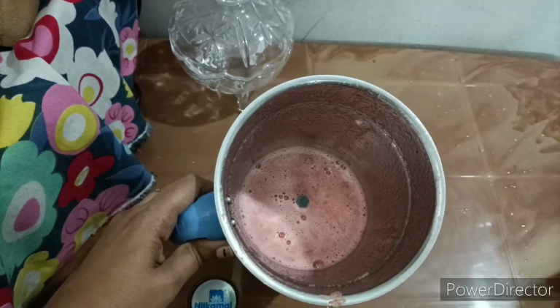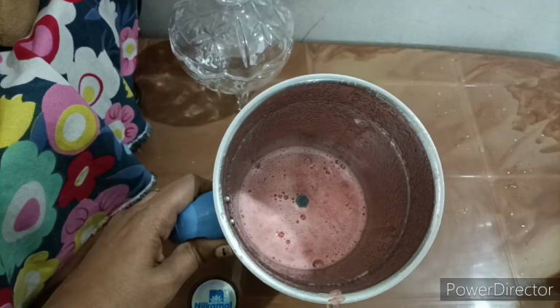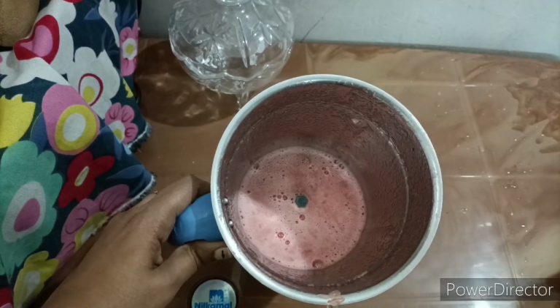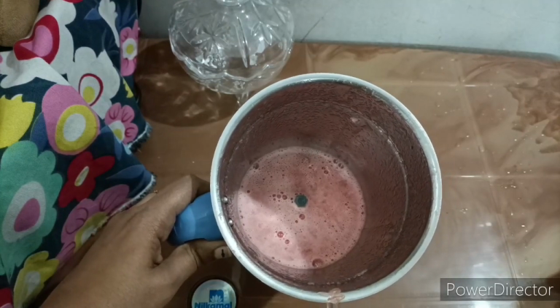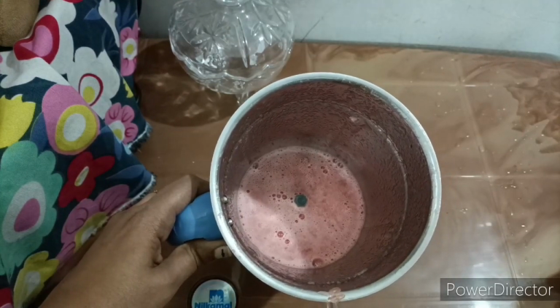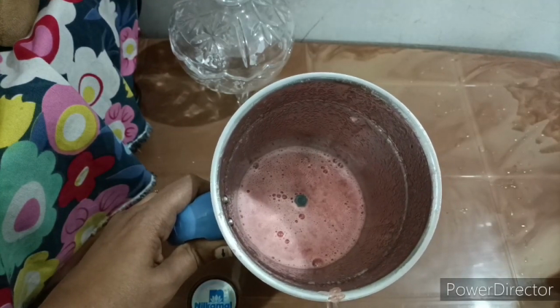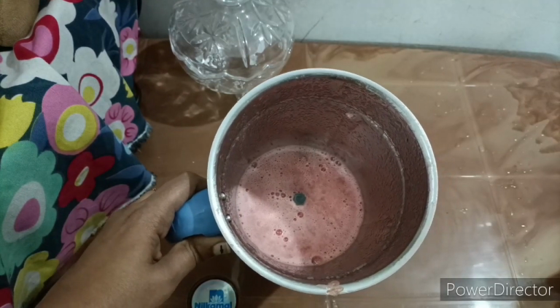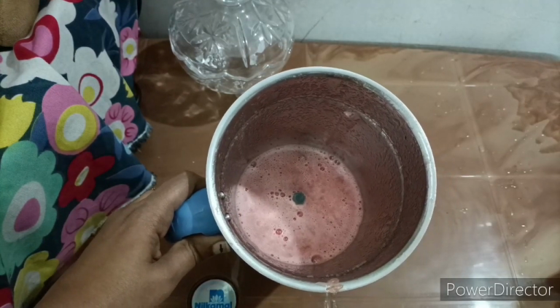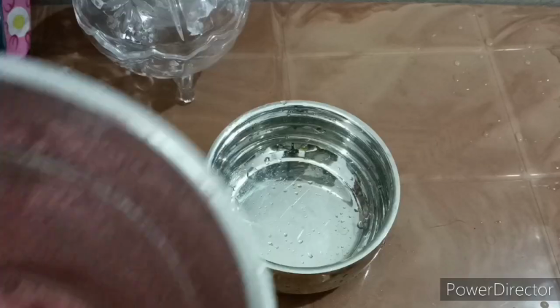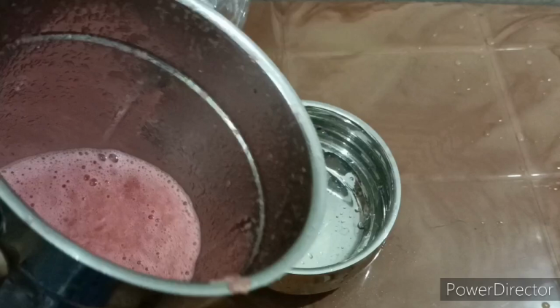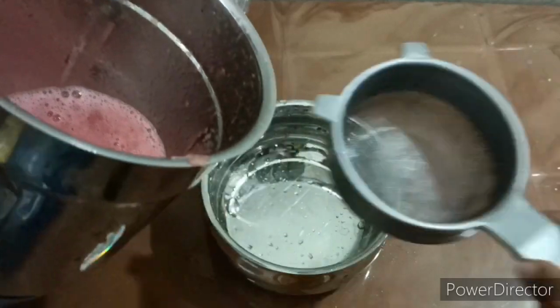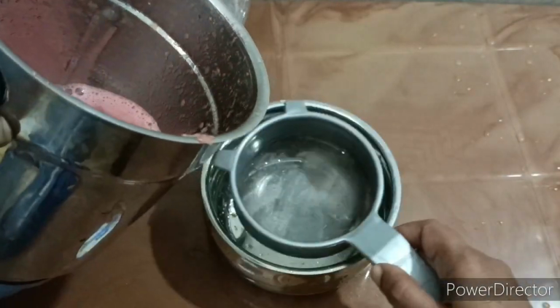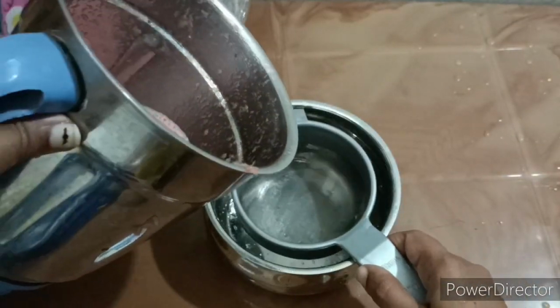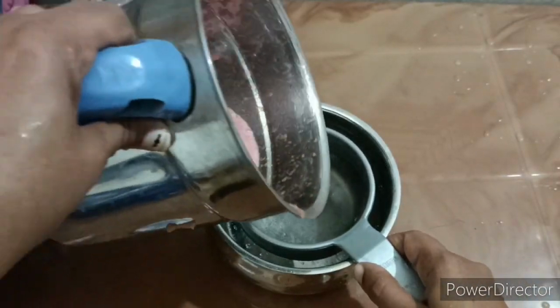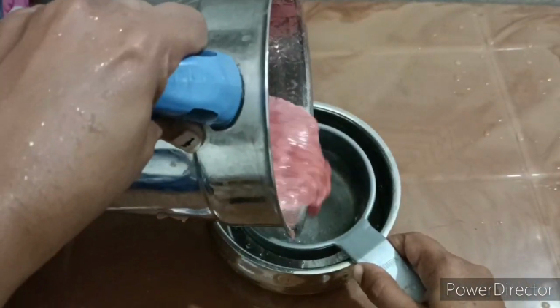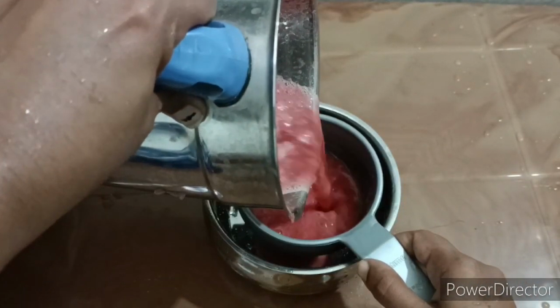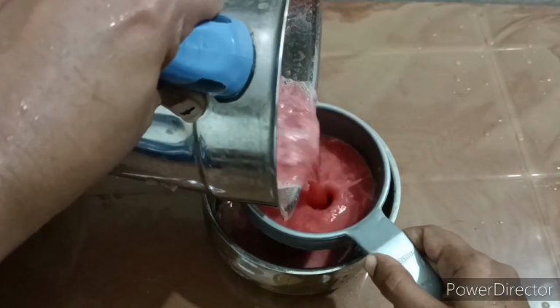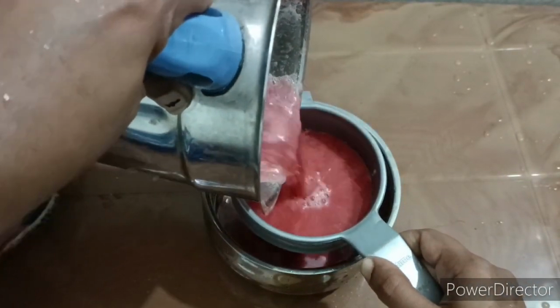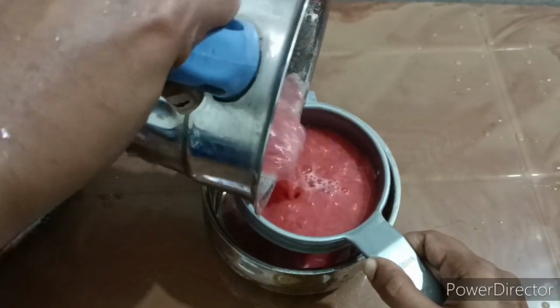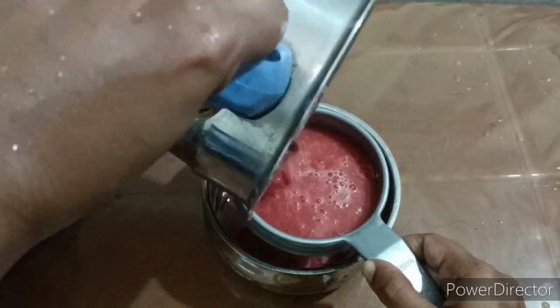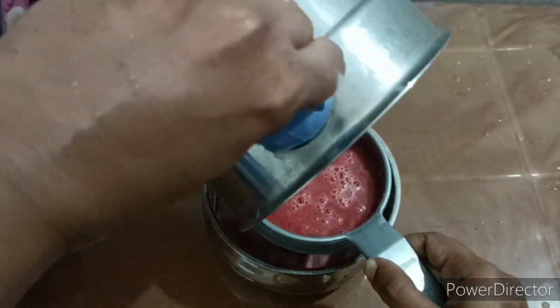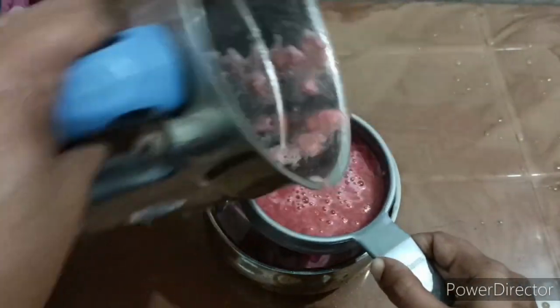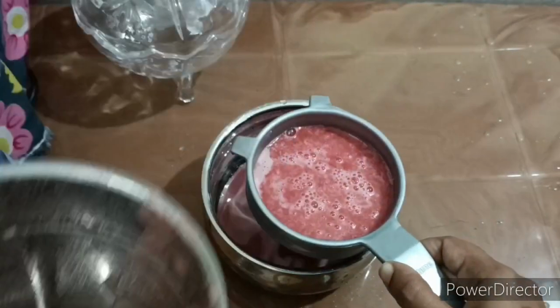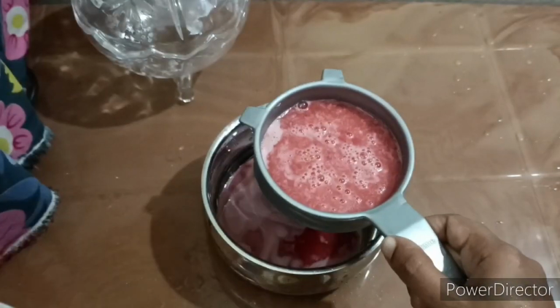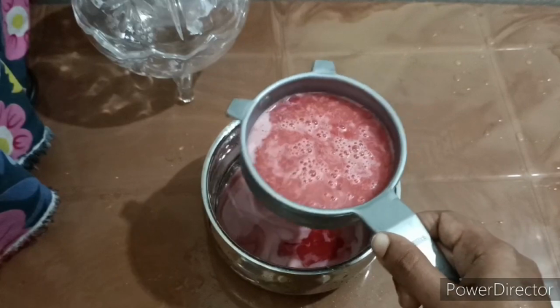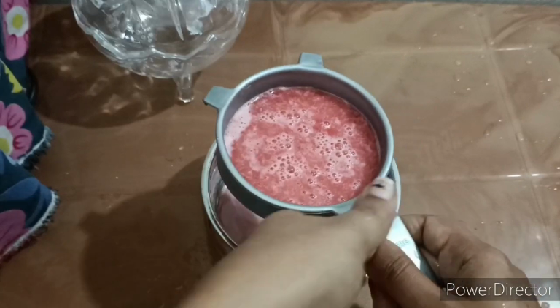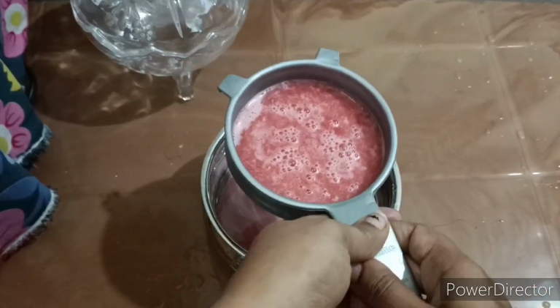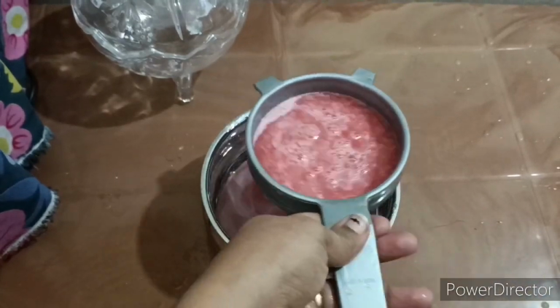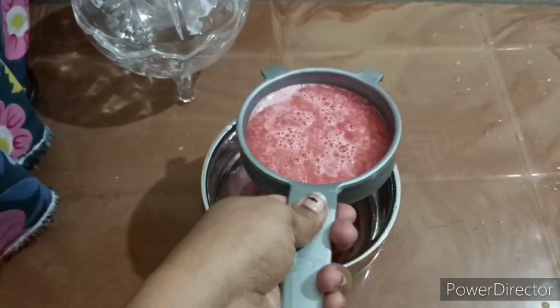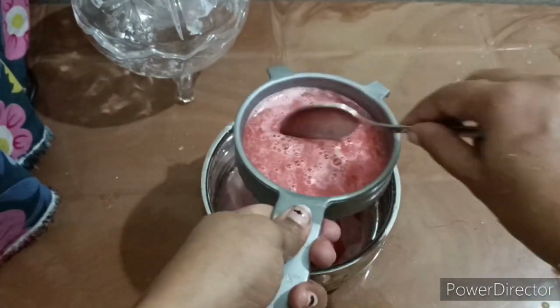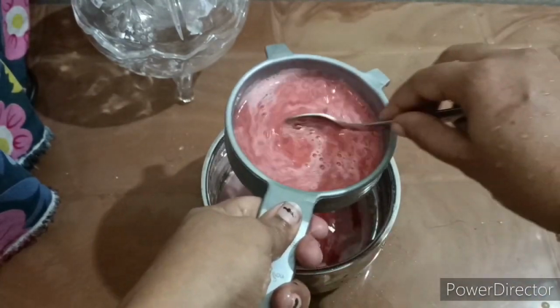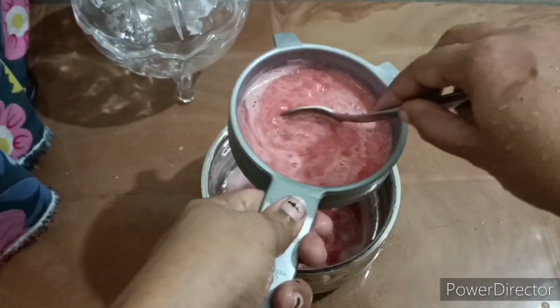Then we filter it with a bowl. So we put the filter with the watermelon juice. We can add some lemon juice later.